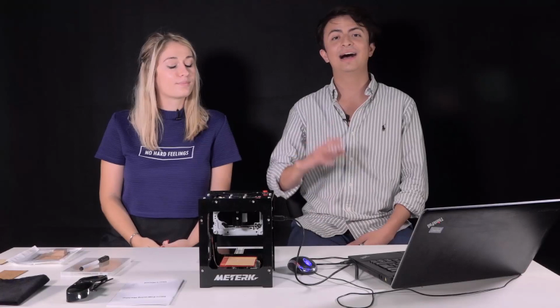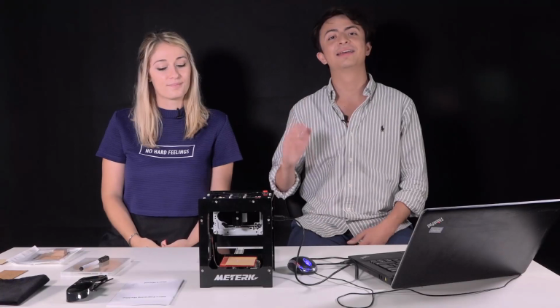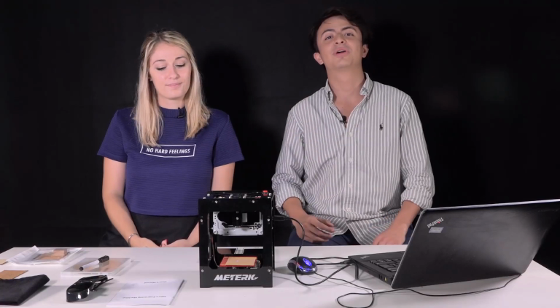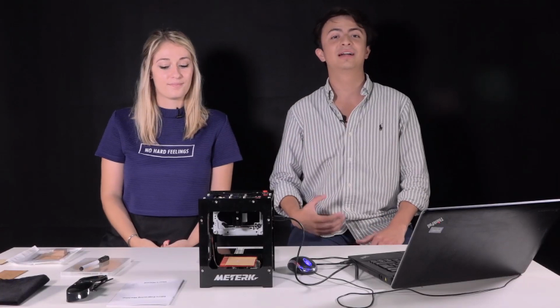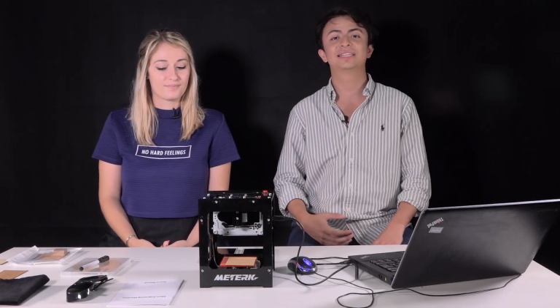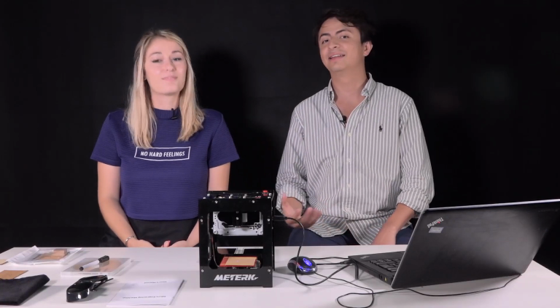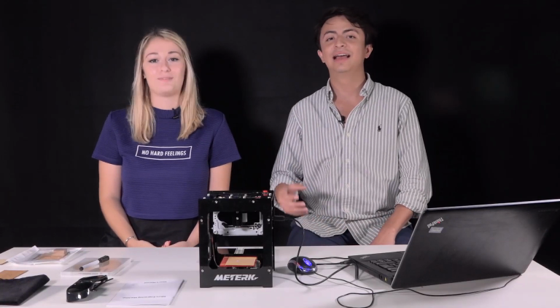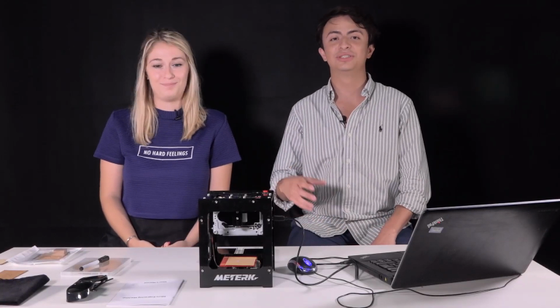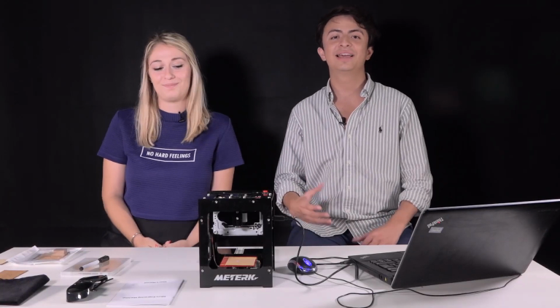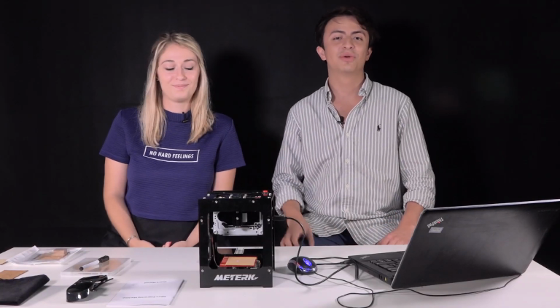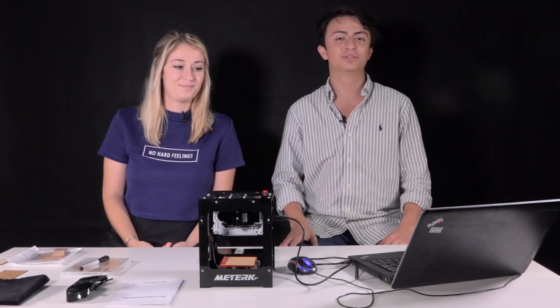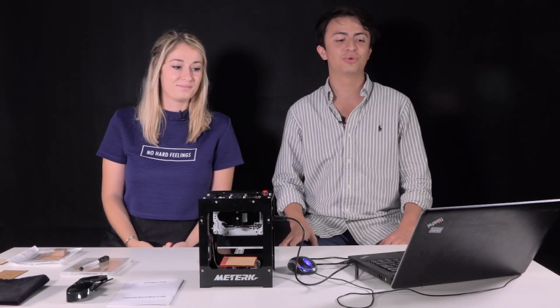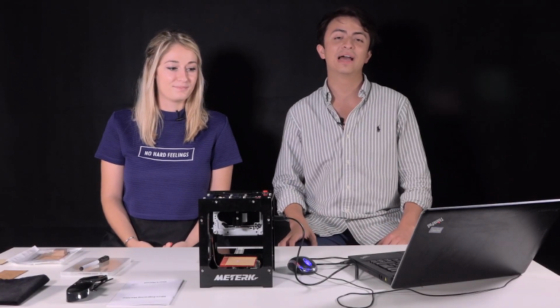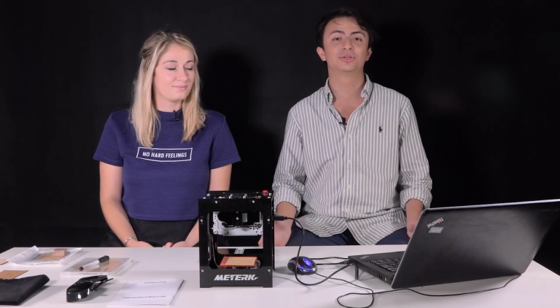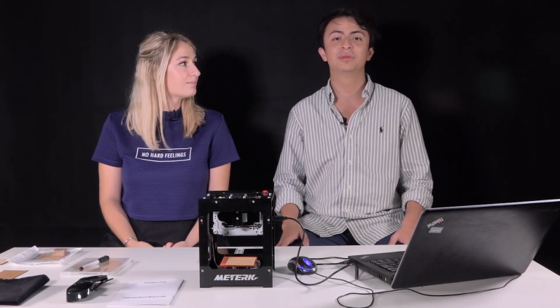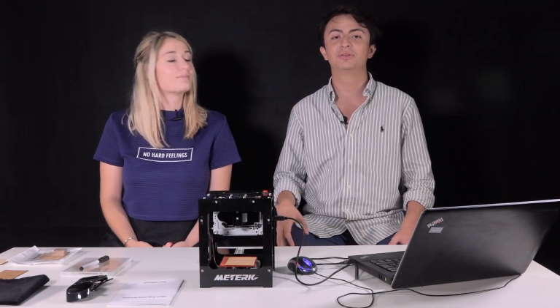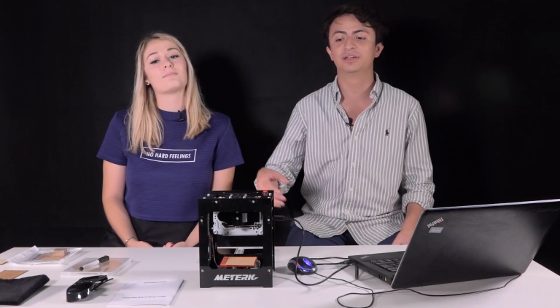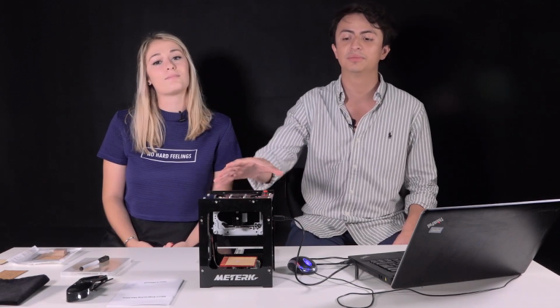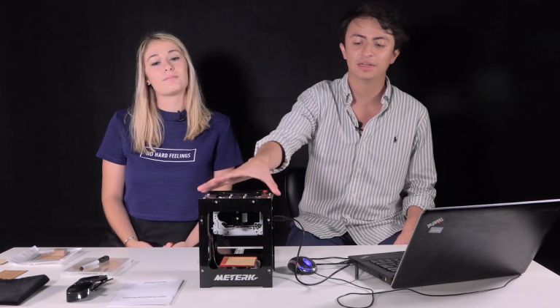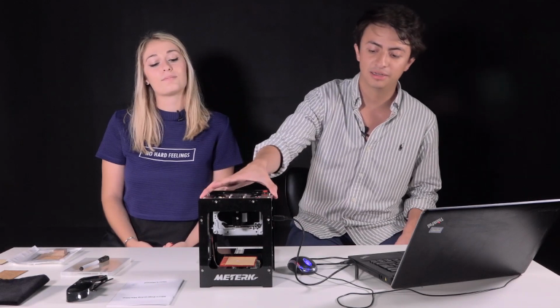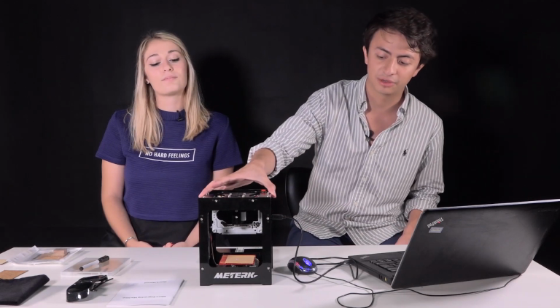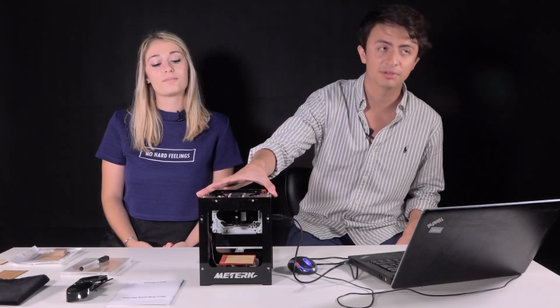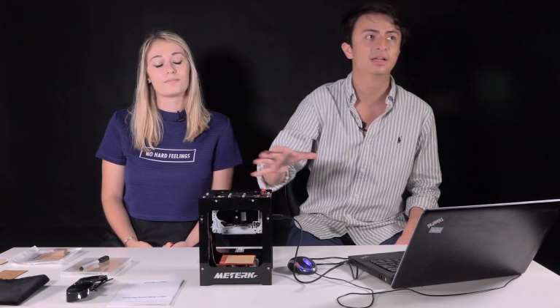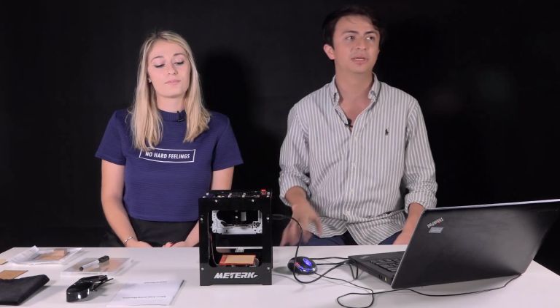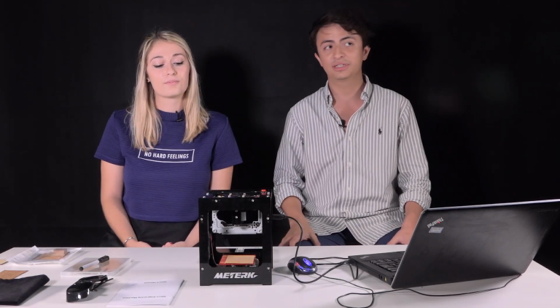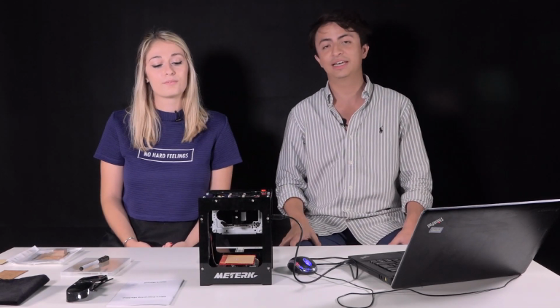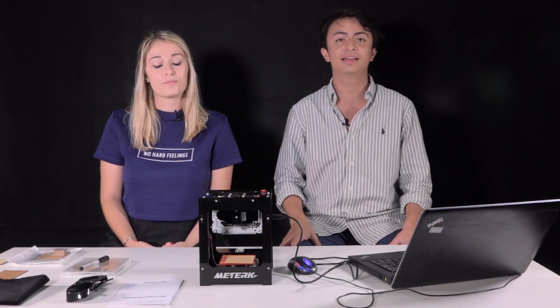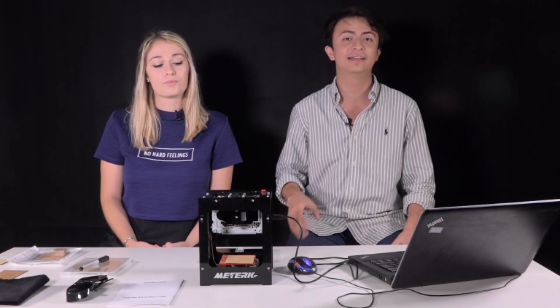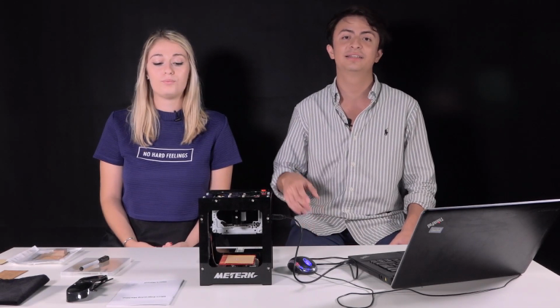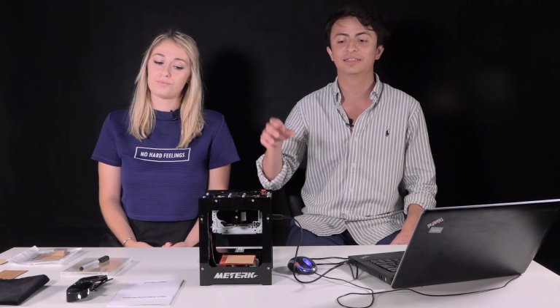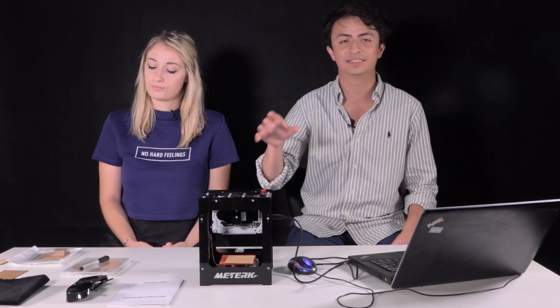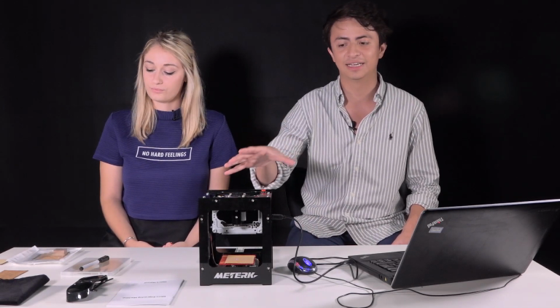Hi, we're Carlos and Anne, and today we're going to show you how to use the engraver Metric DK8 set.